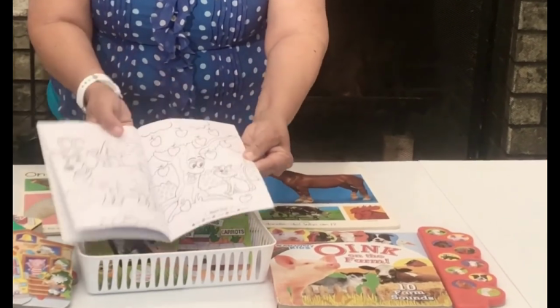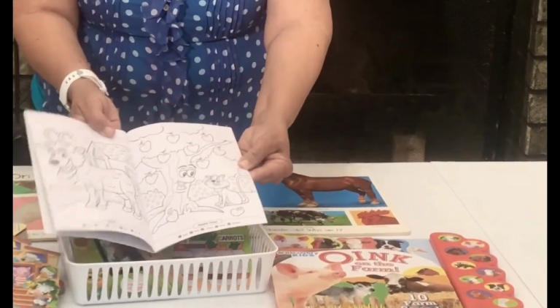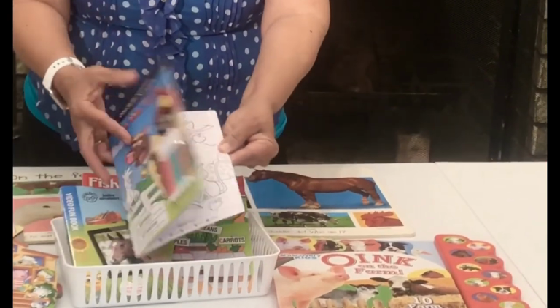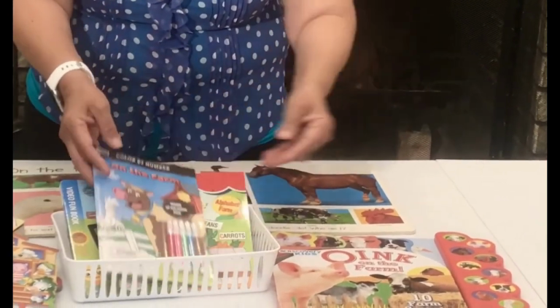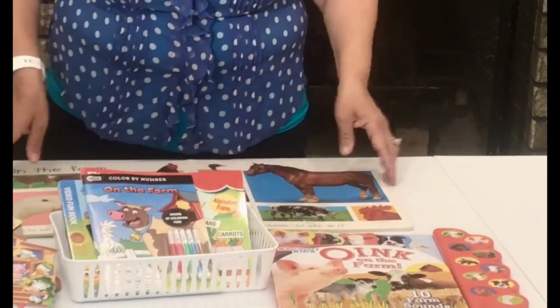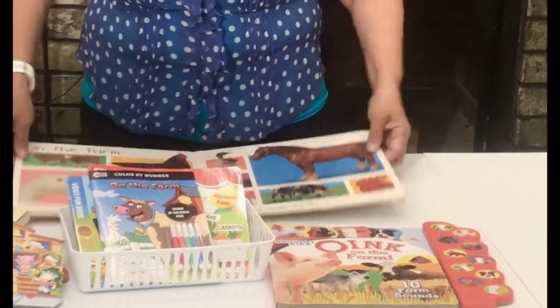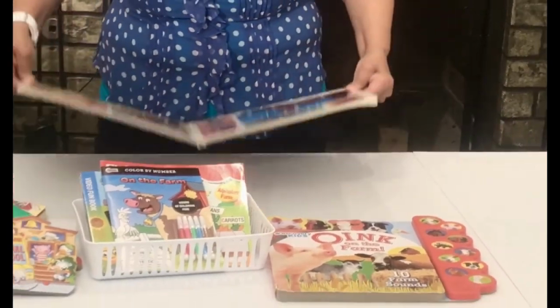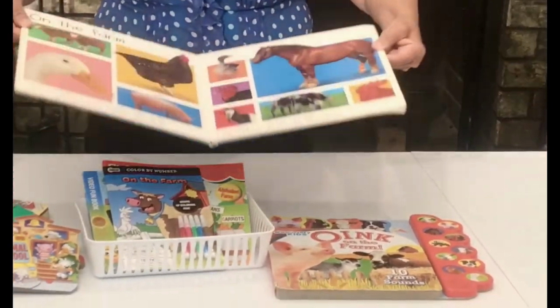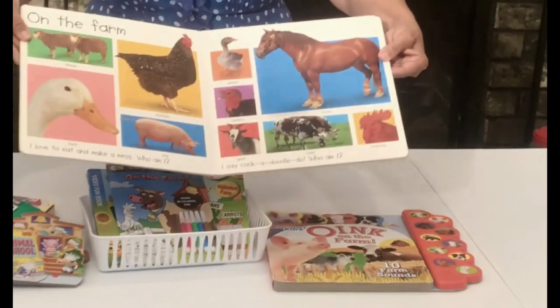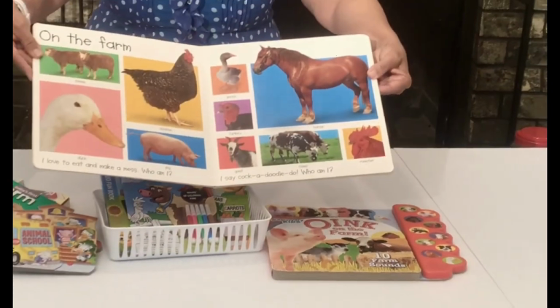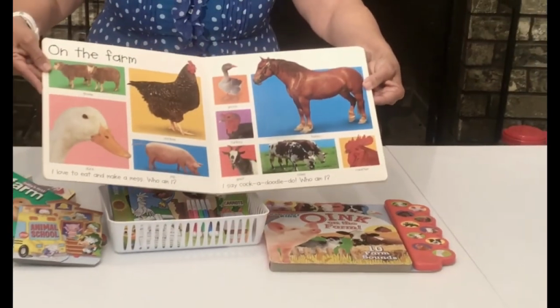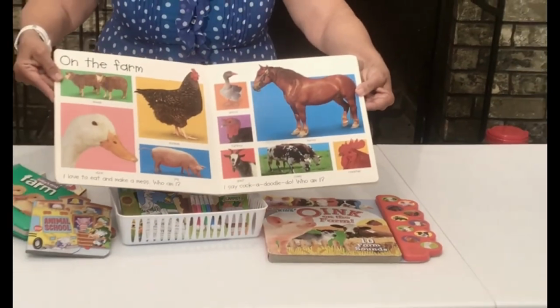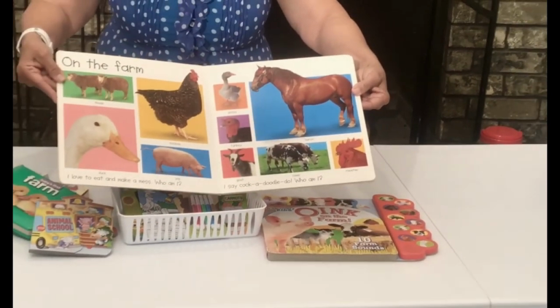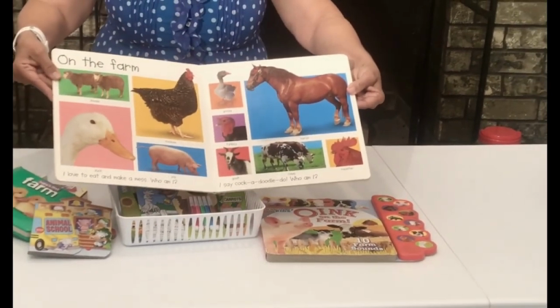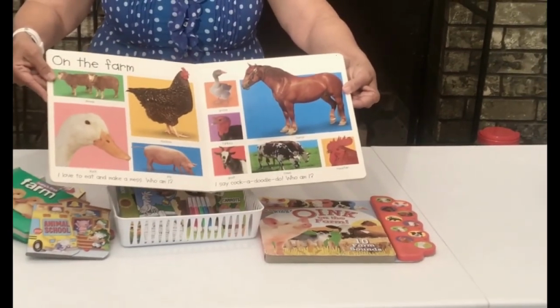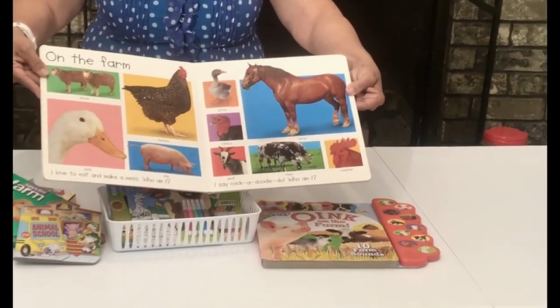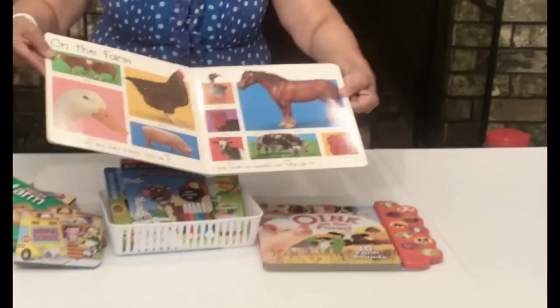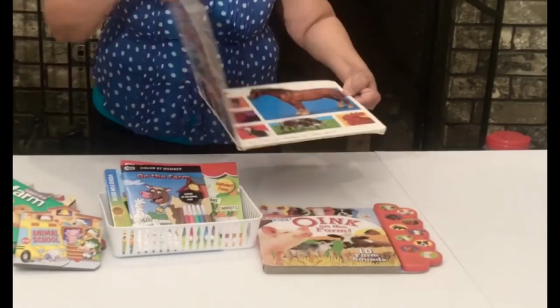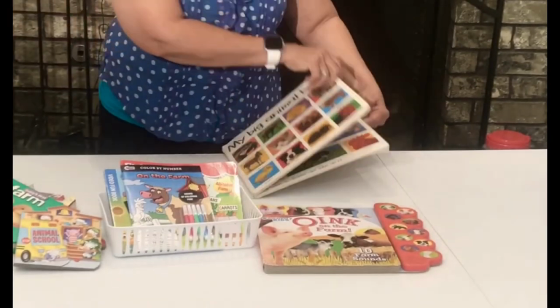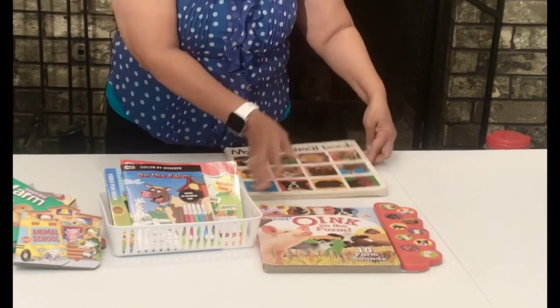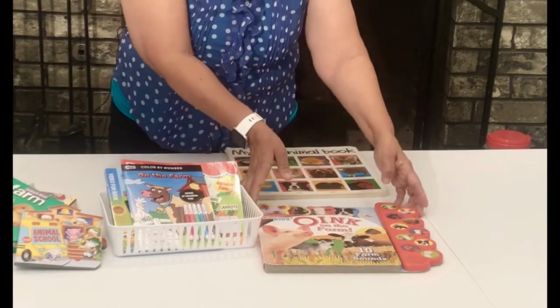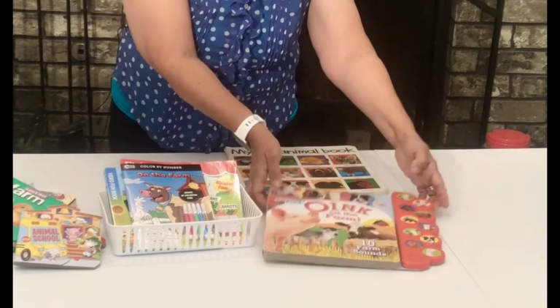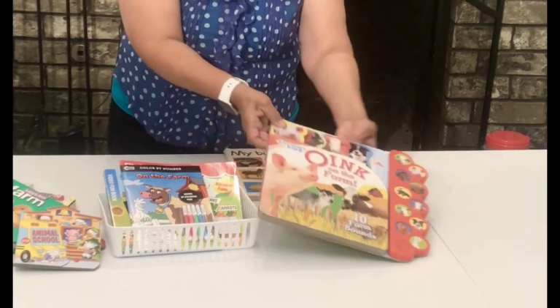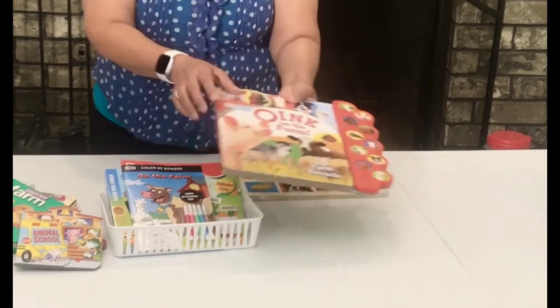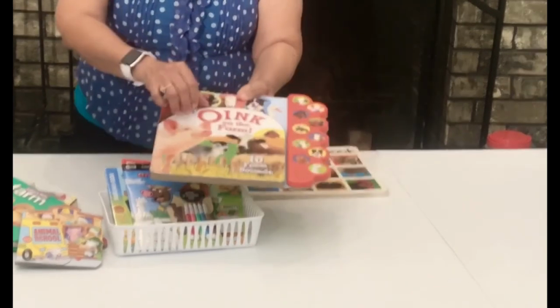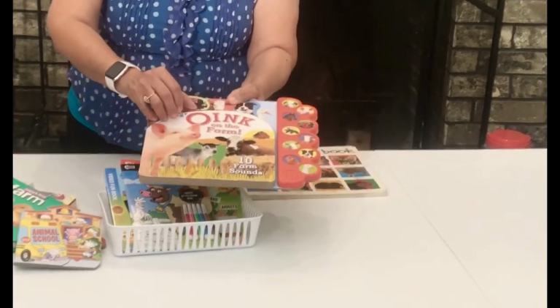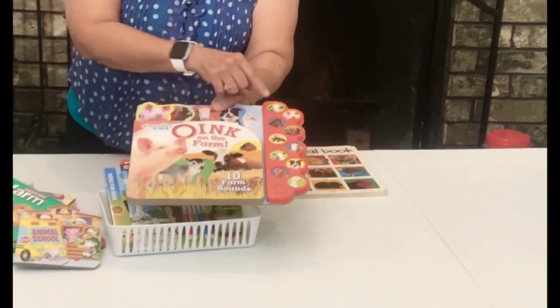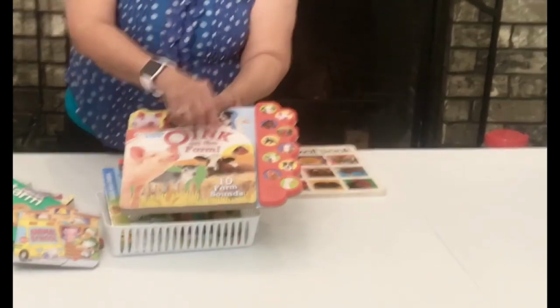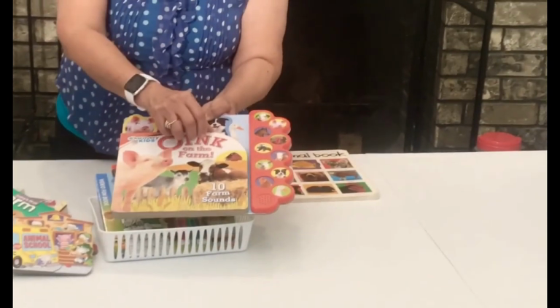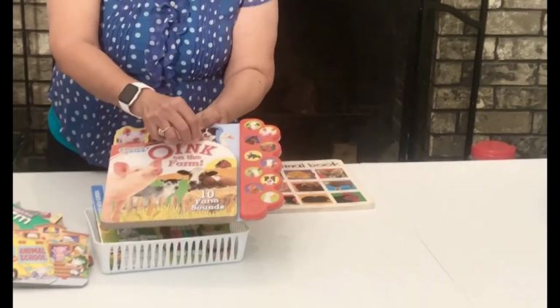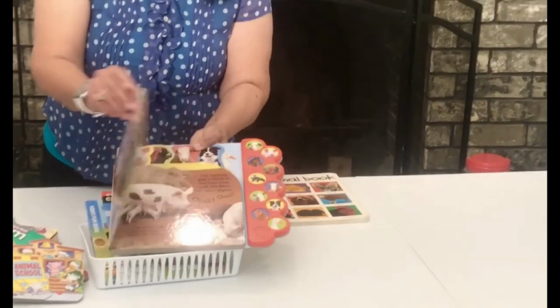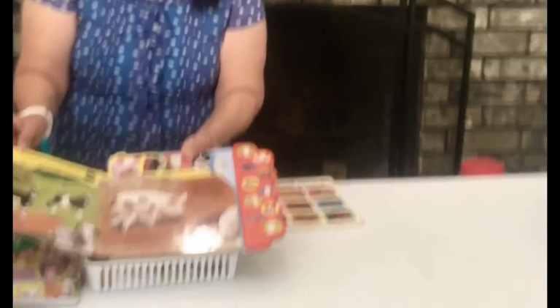This is for coloring — this is an excellent book too. I love these pictures. And then this book — I like that it makes the sound. It's really, really cute.